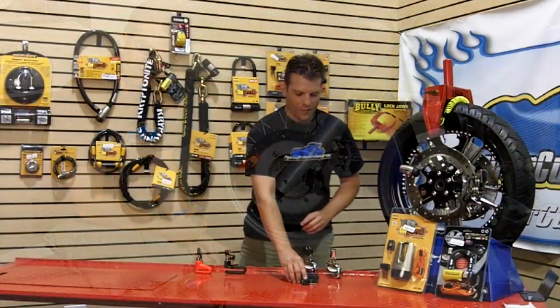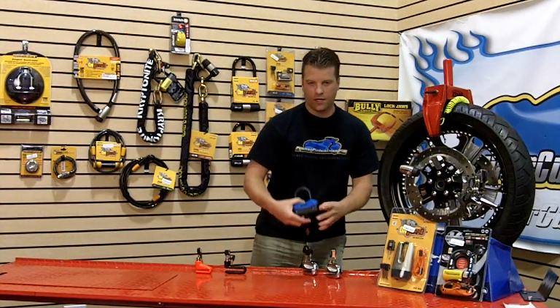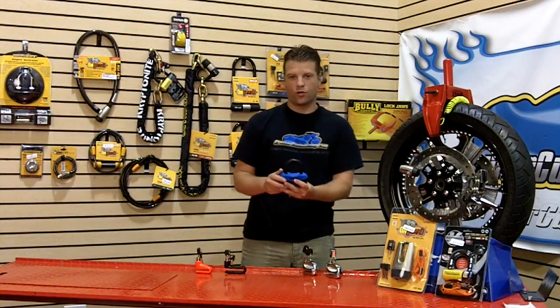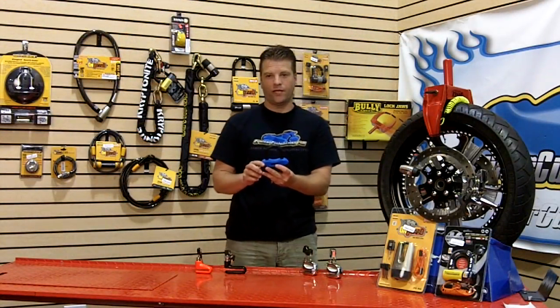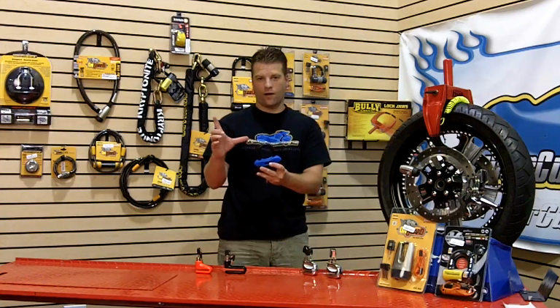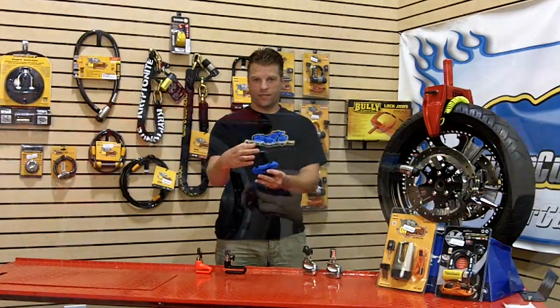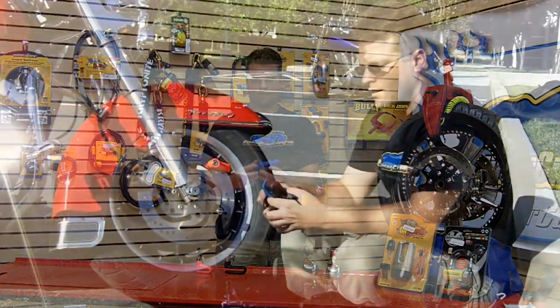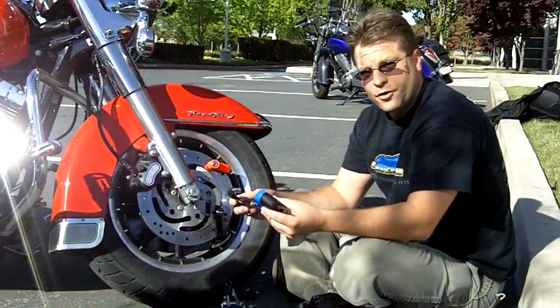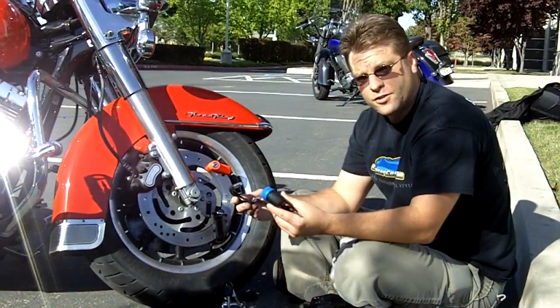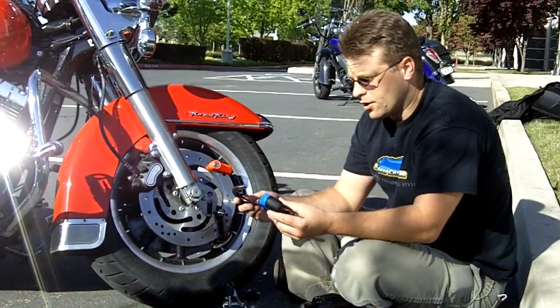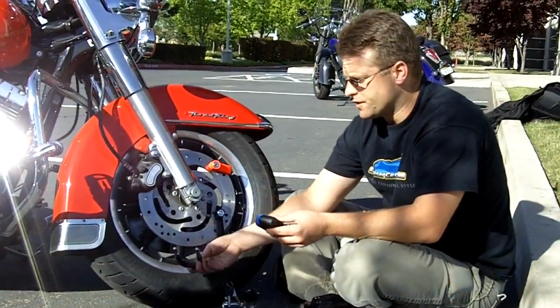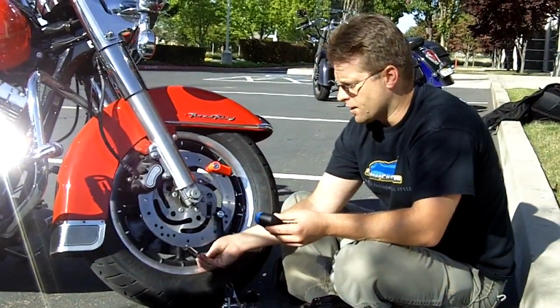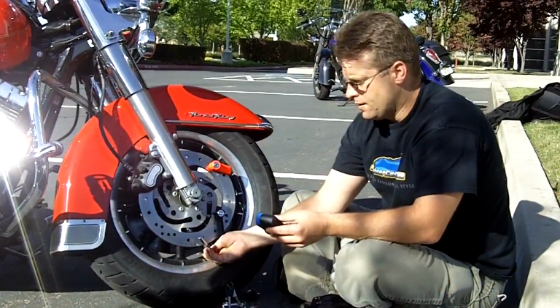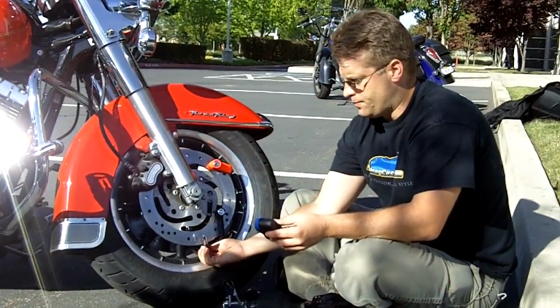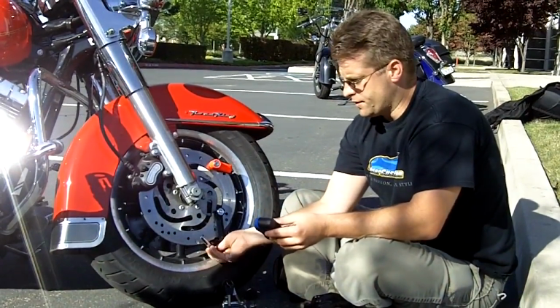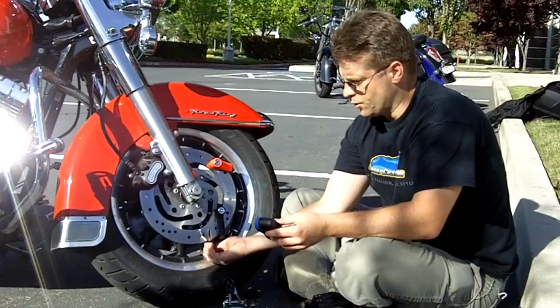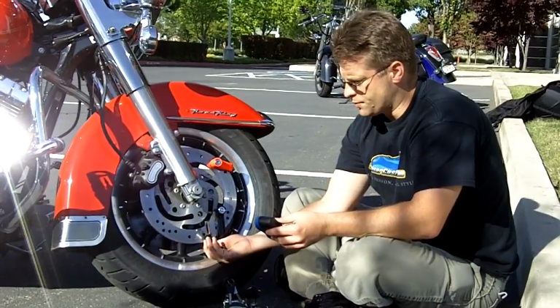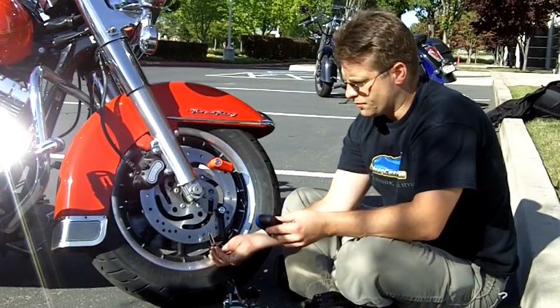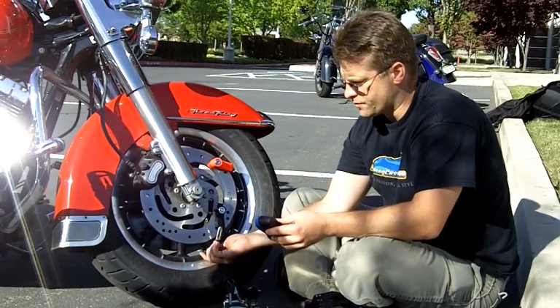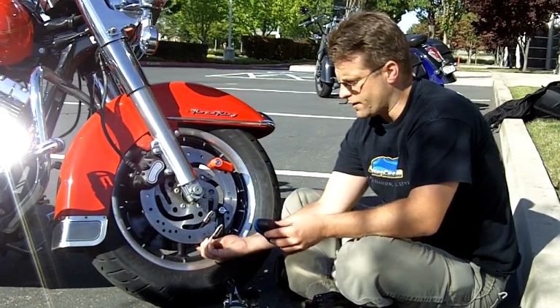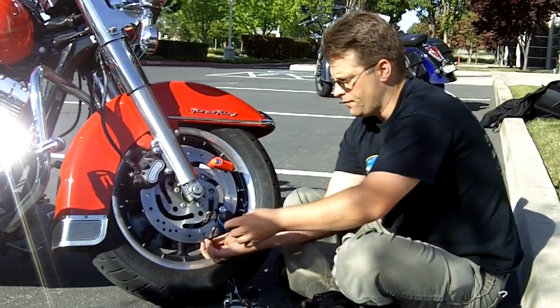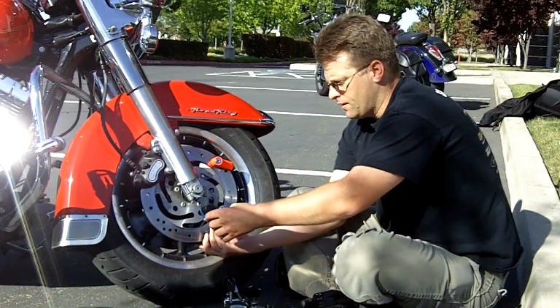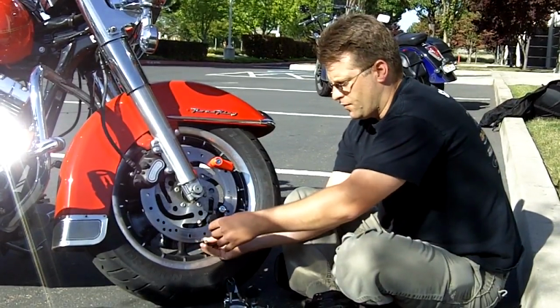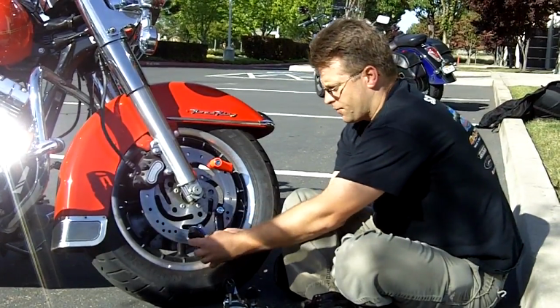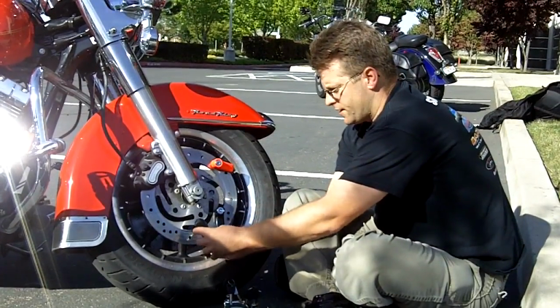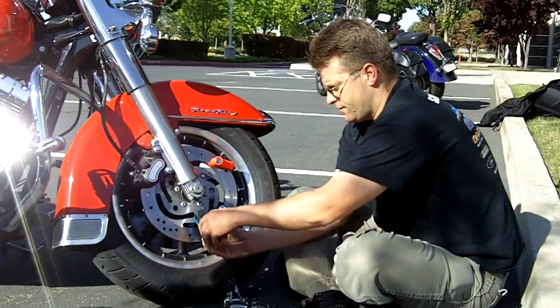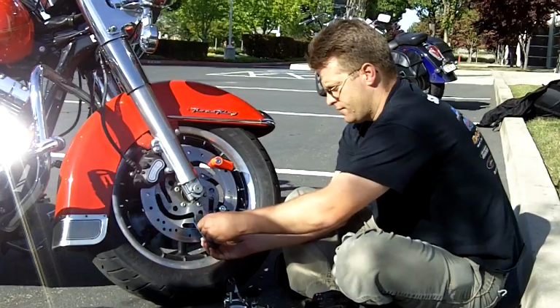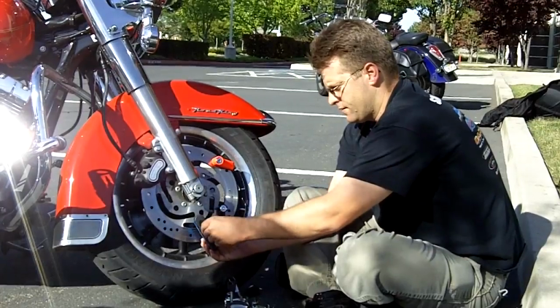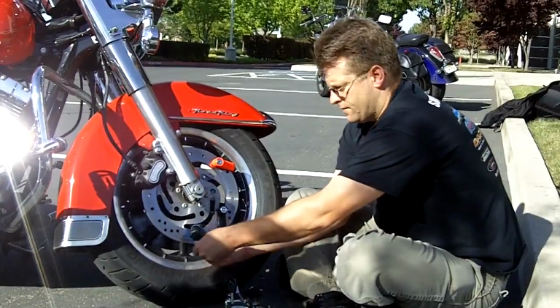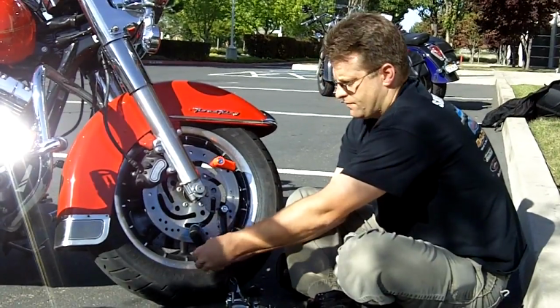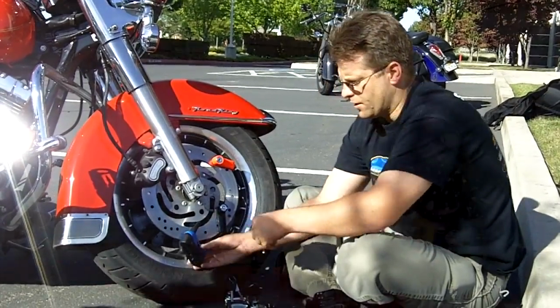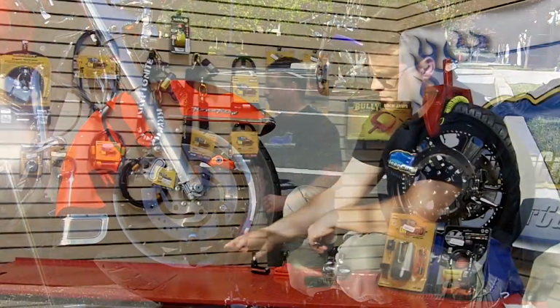None of the other disc locks are going to work on this motorcycle because there's no space cut out in the rotor and the larger pin locks are not going to be able to fit into this hole. You've got locks that go completely around the disc. A third option is the larger disc lock — since the grooves on this particular disc are wide enough, you can come through the disc and lock it like so.